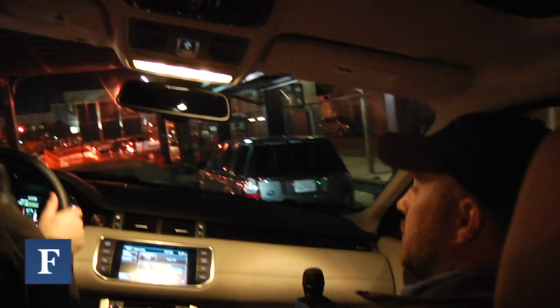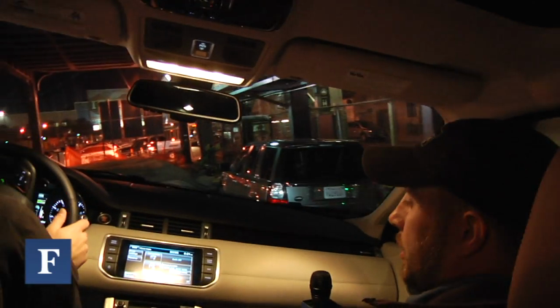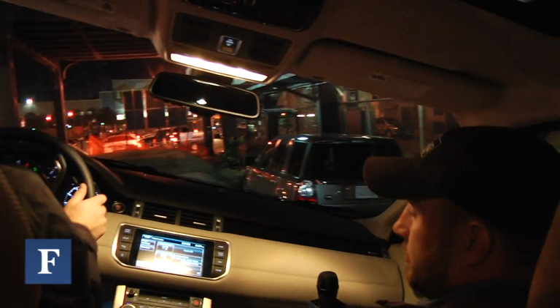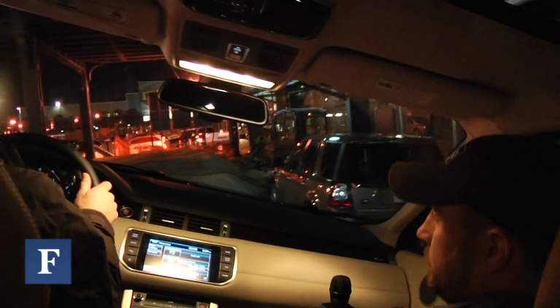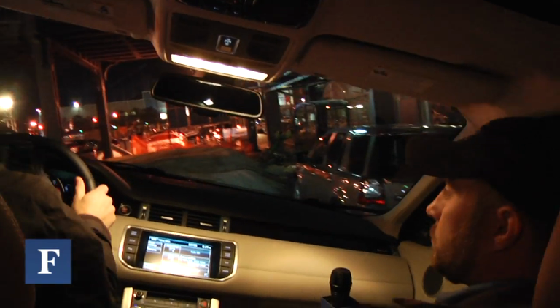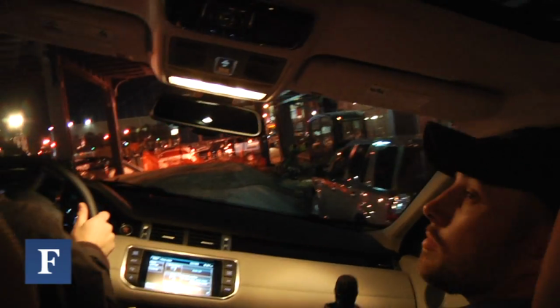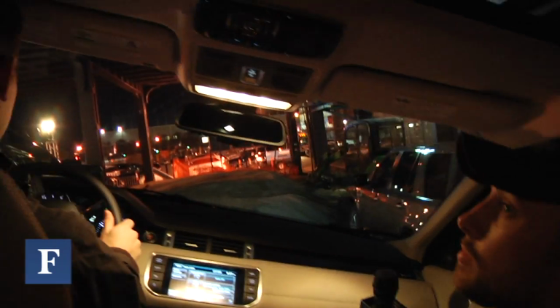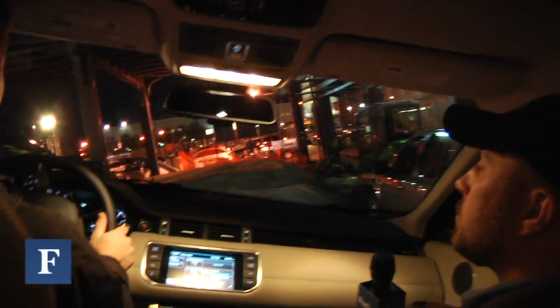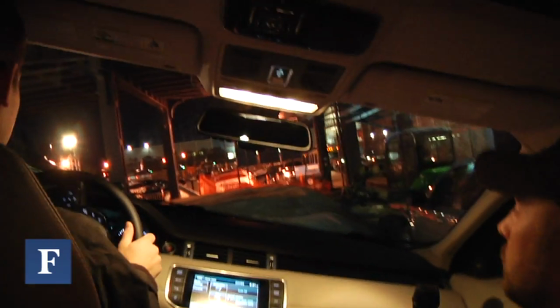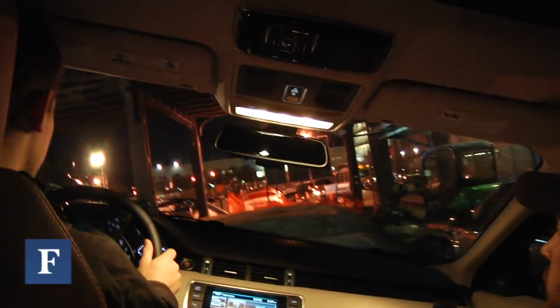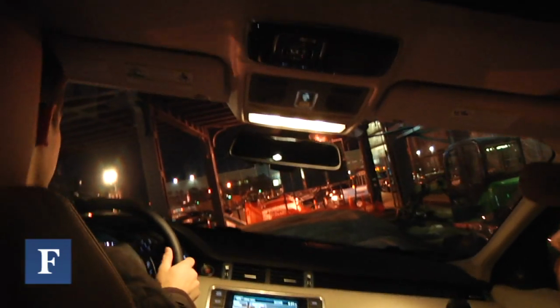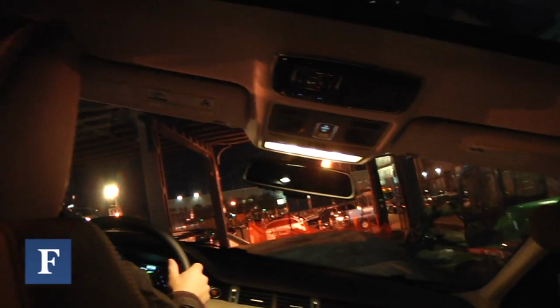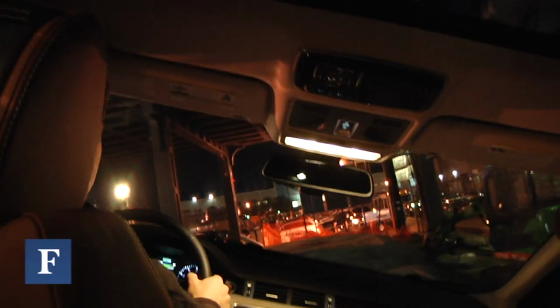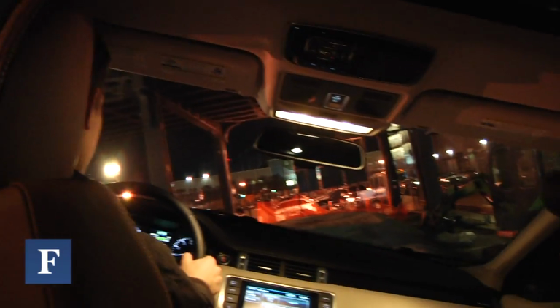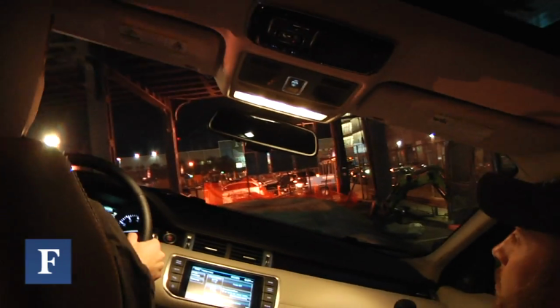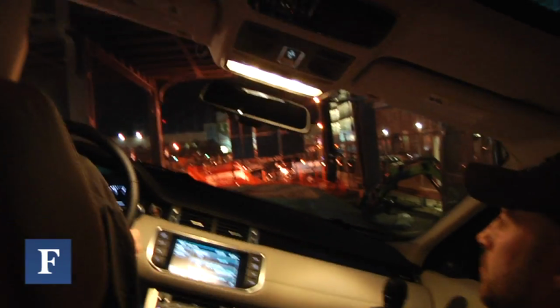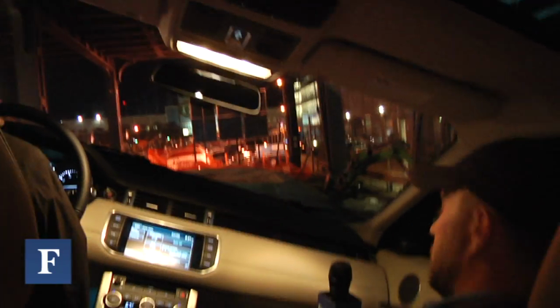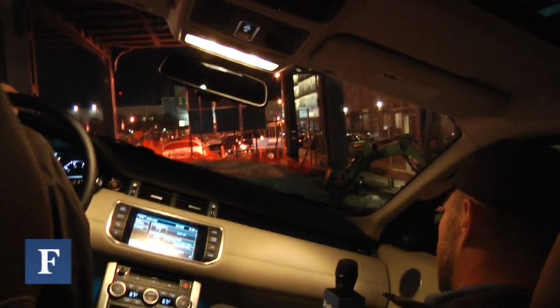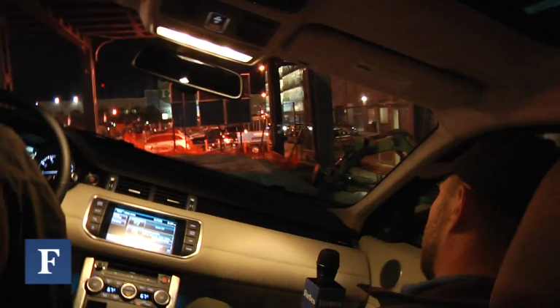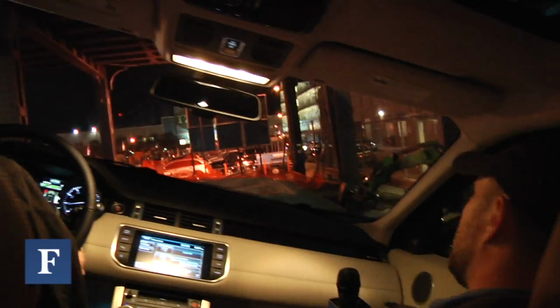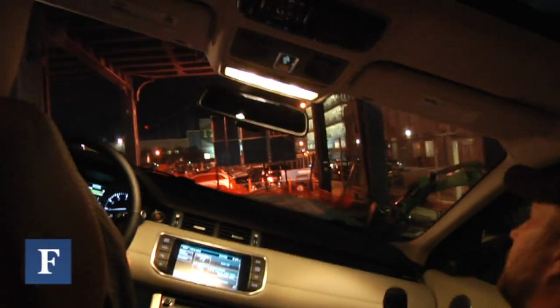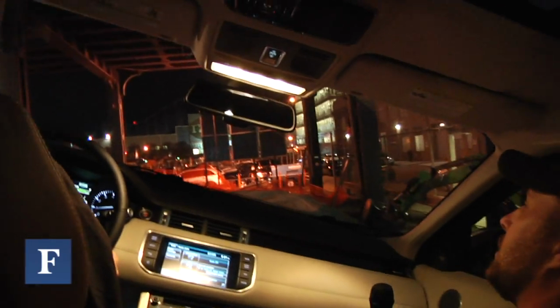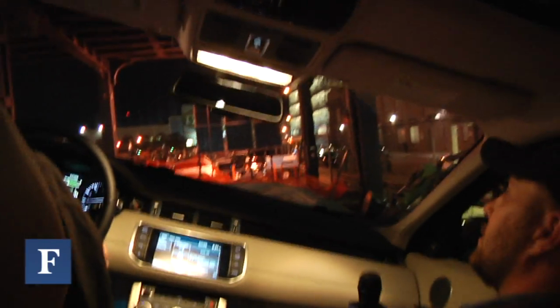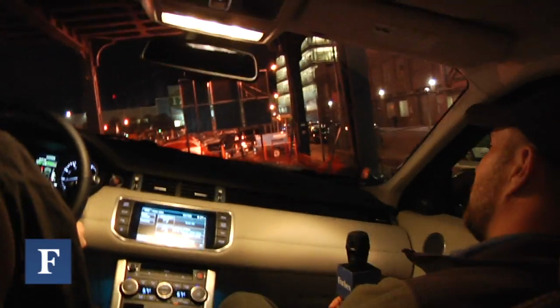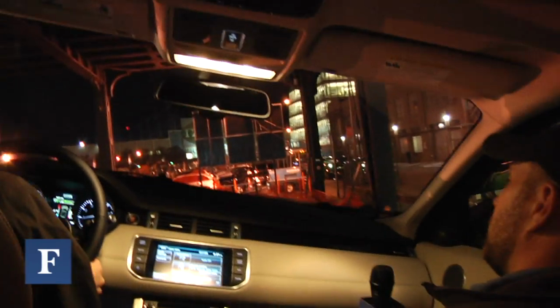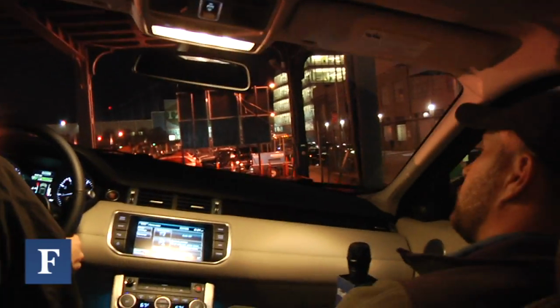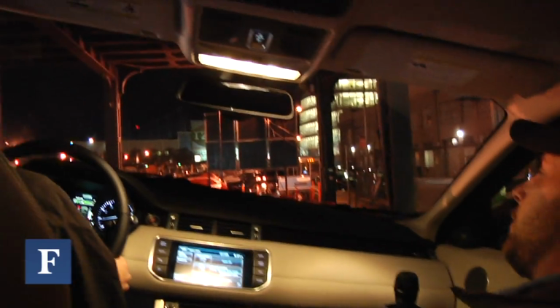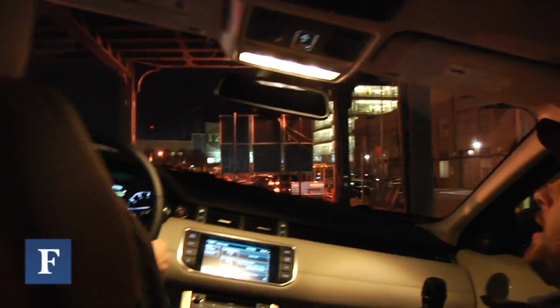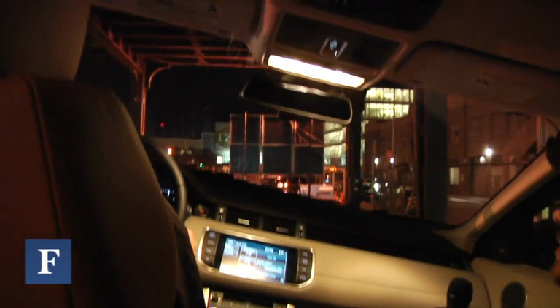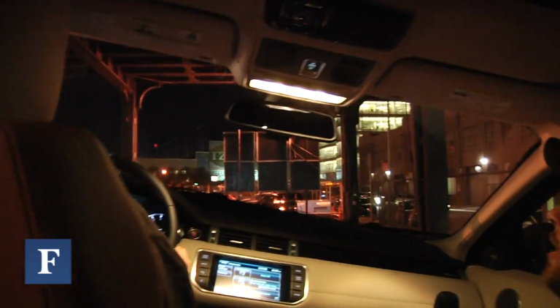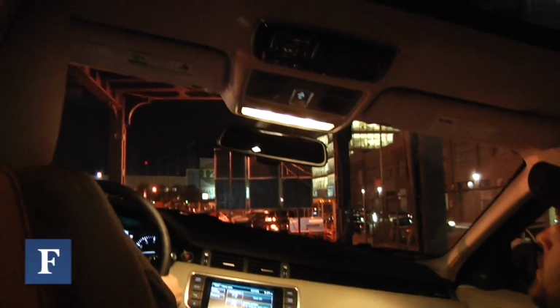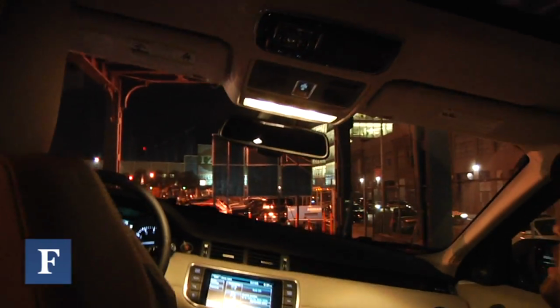This is a four-cylinder and yet you can off-road in it. Most definitely. It's all behind you — power to the ground.